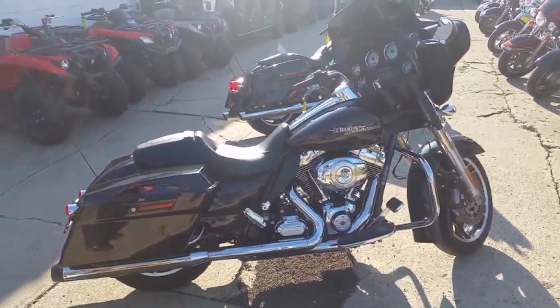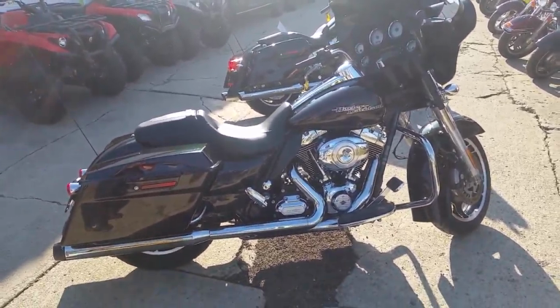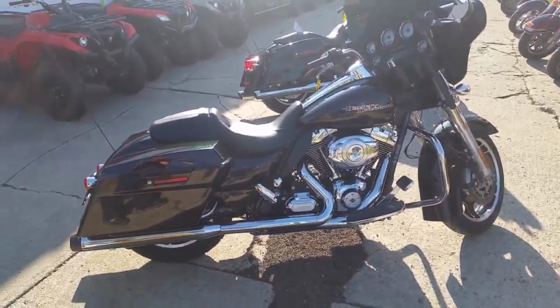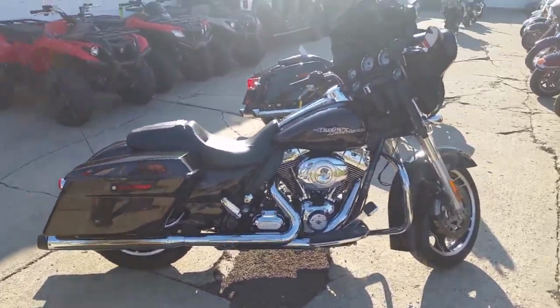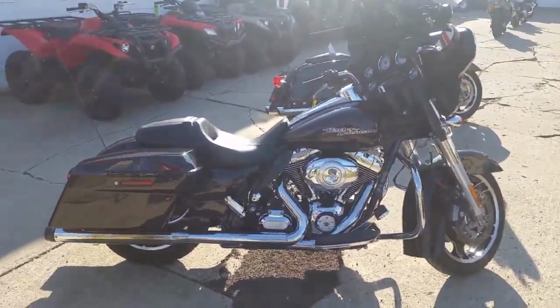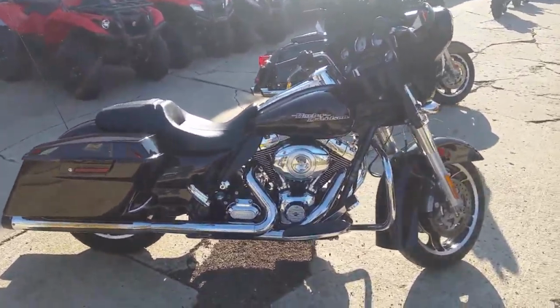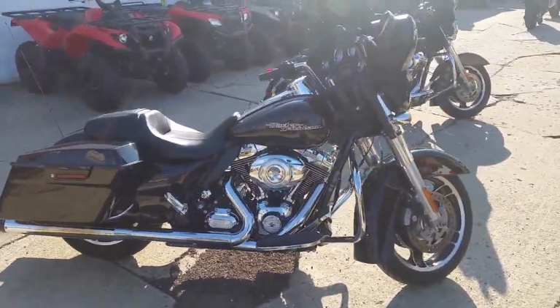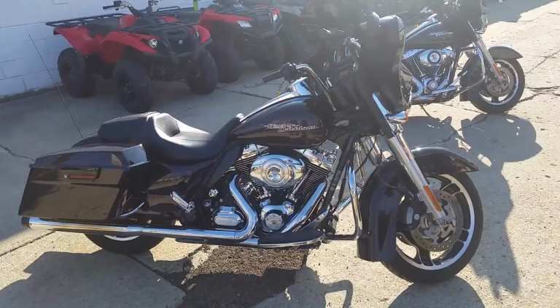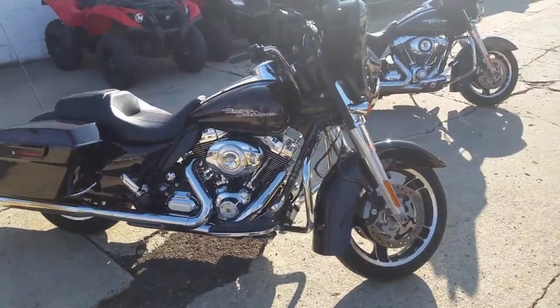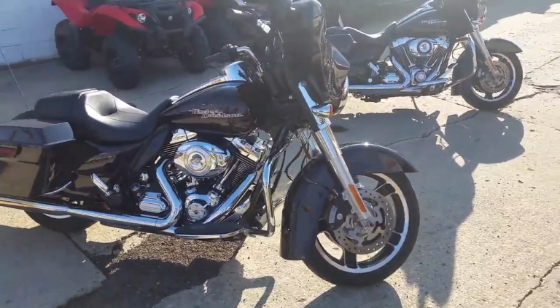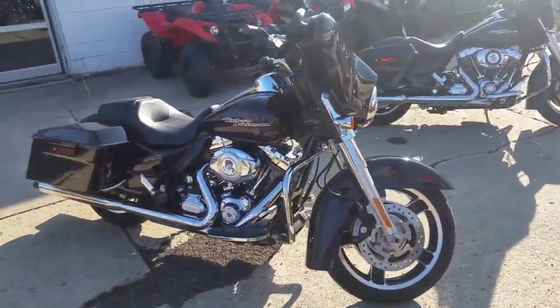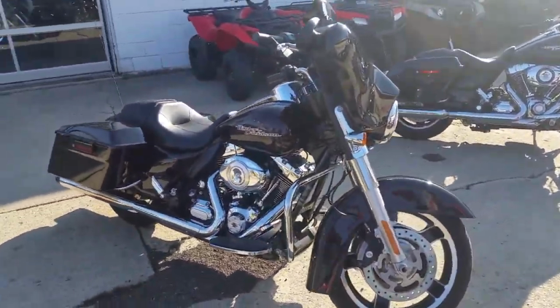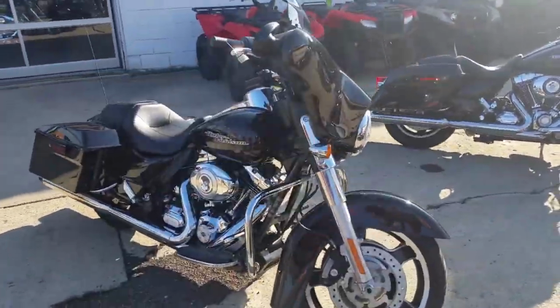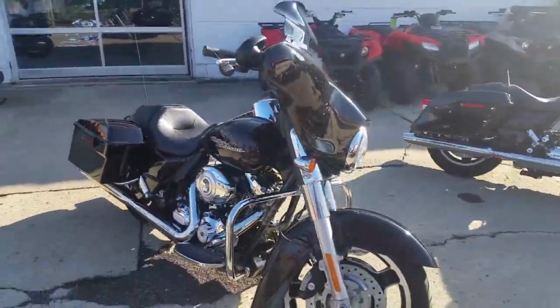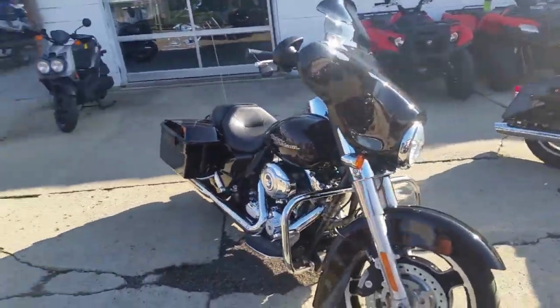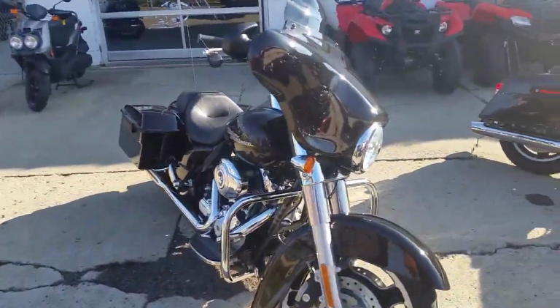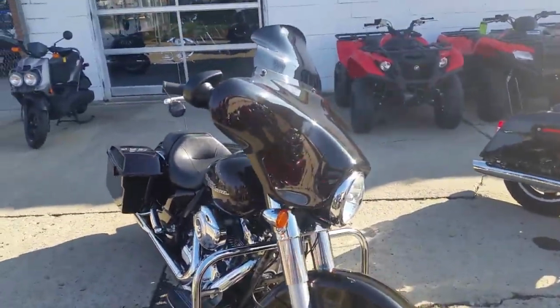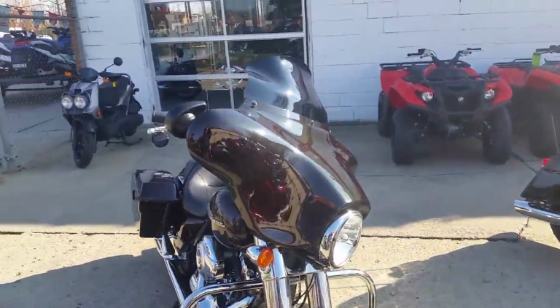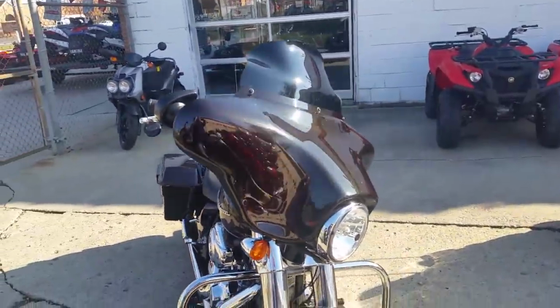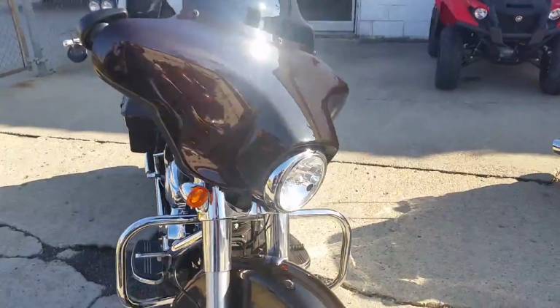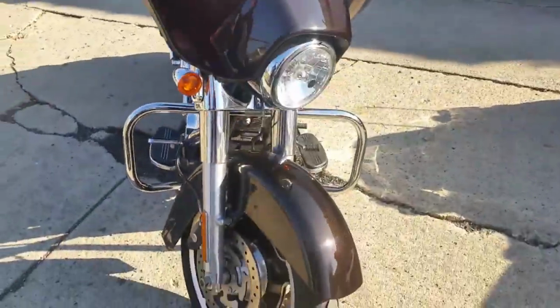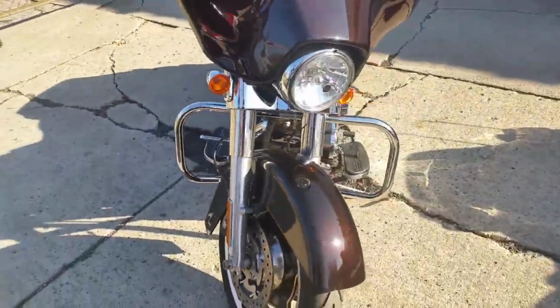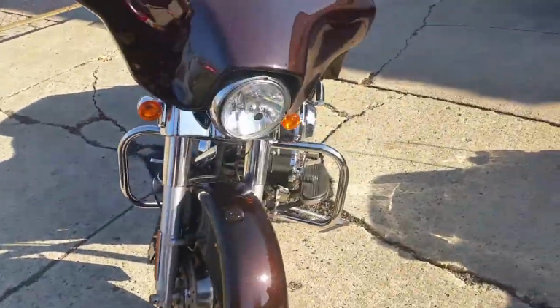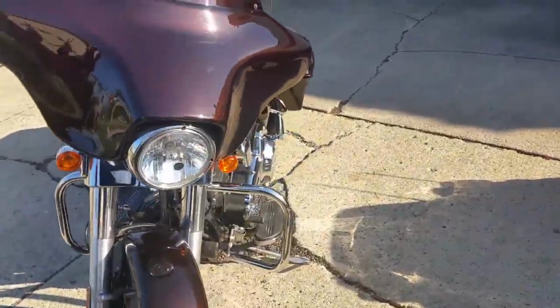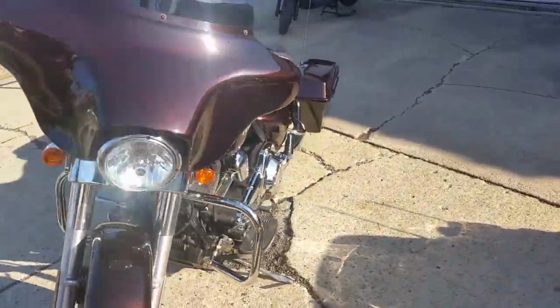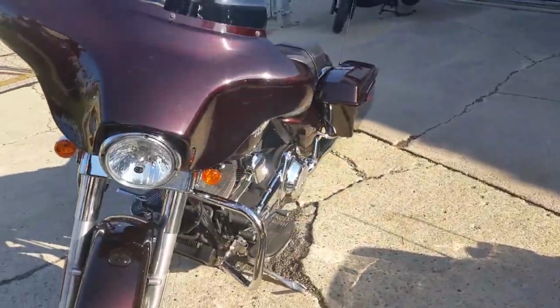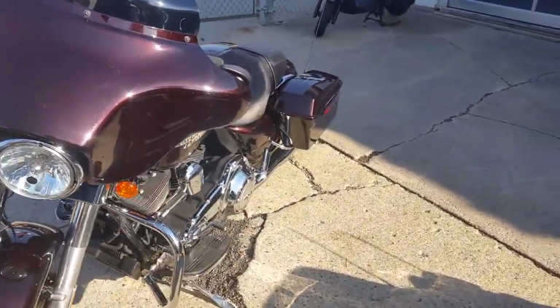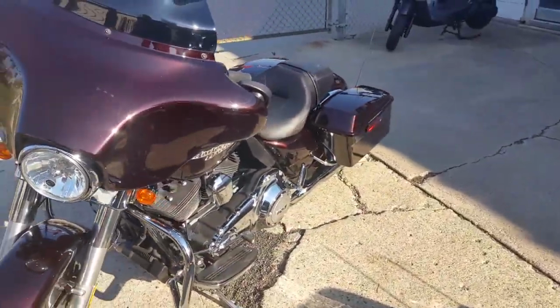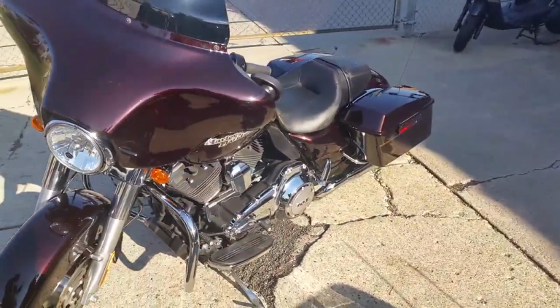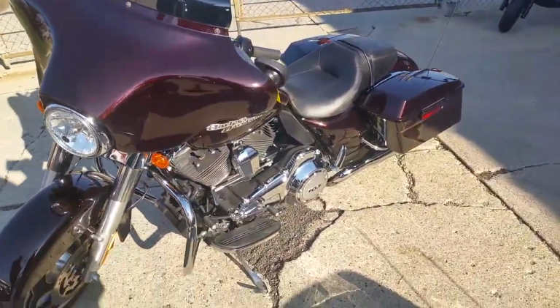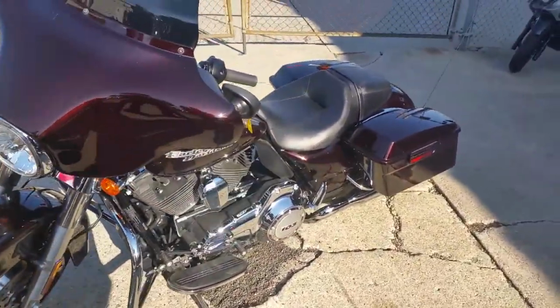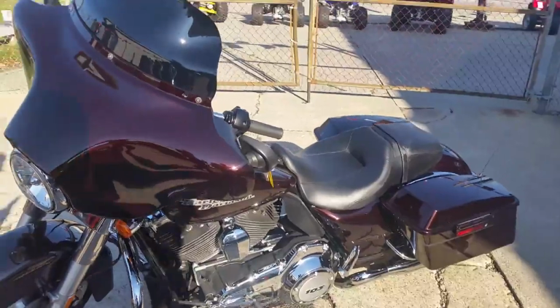Today at Approval Powersports, we got financing for everybody. Leasing programs are available on this 2011 Harley-Davidson Street Glide 103 that's for sale with only 8,043 miles.